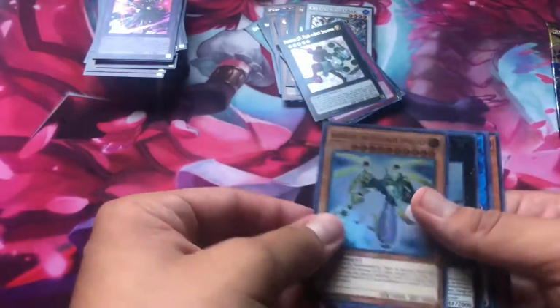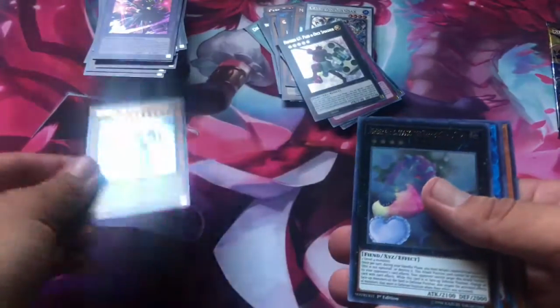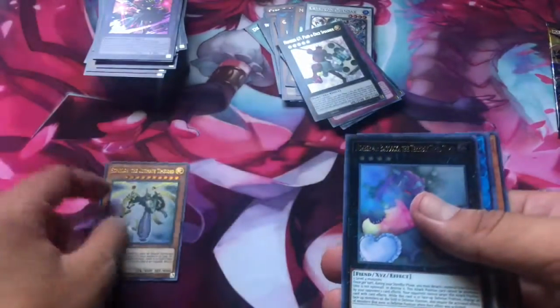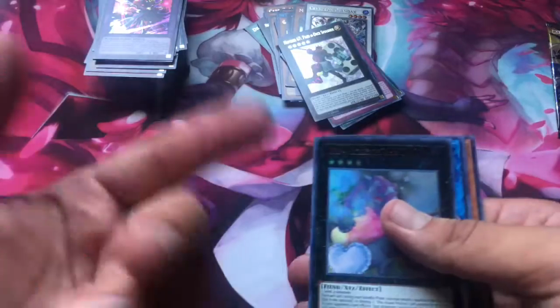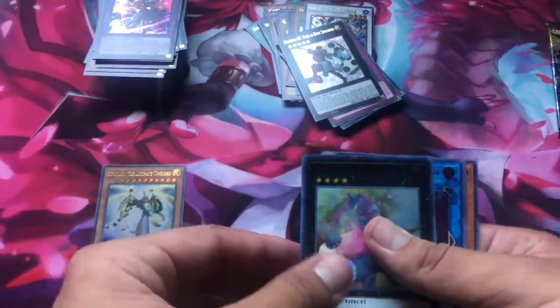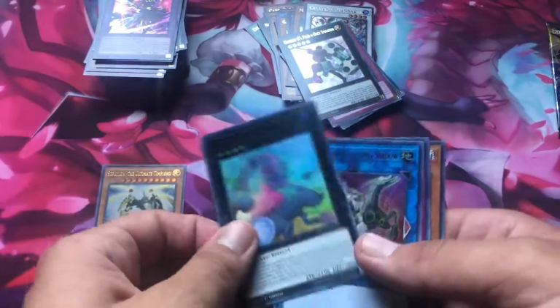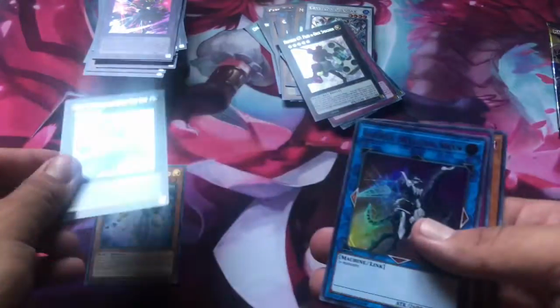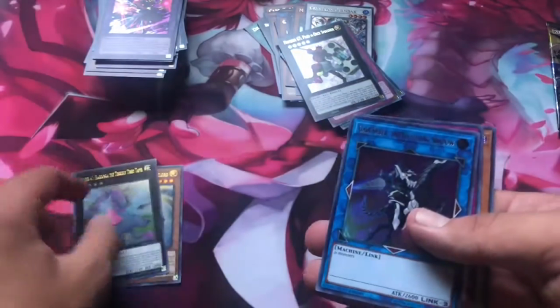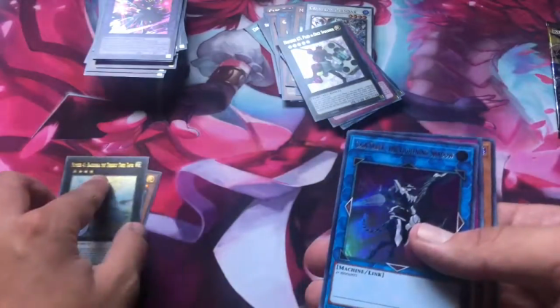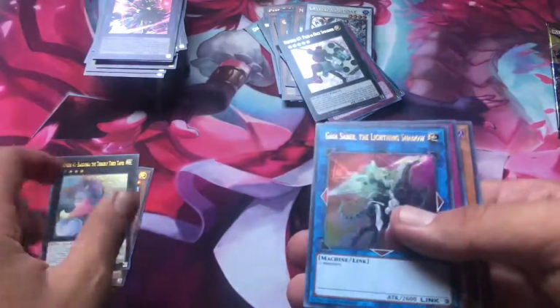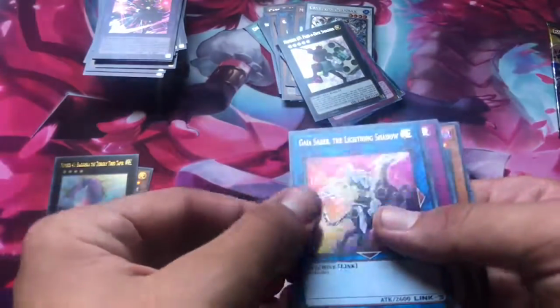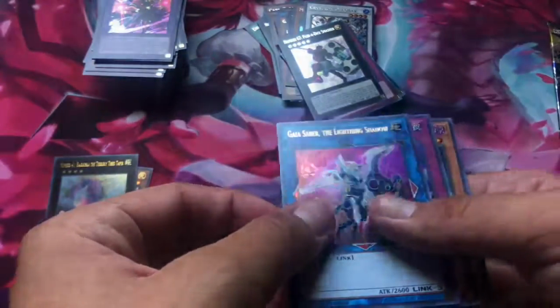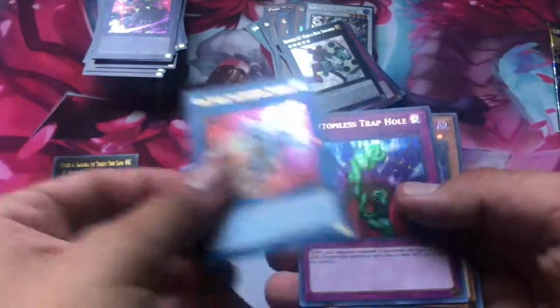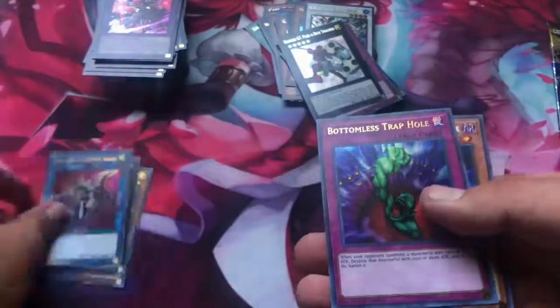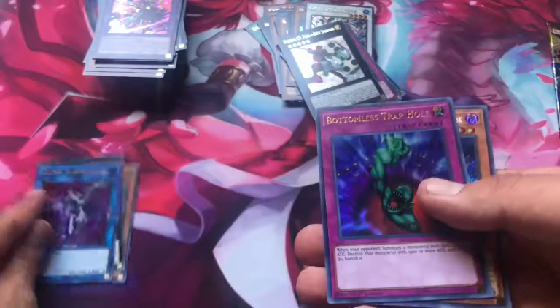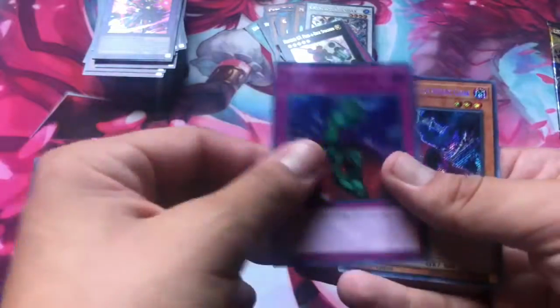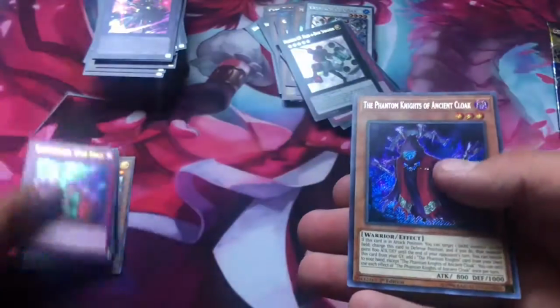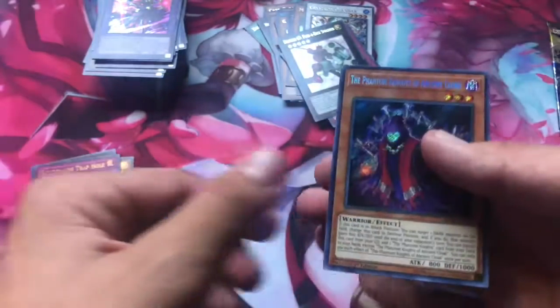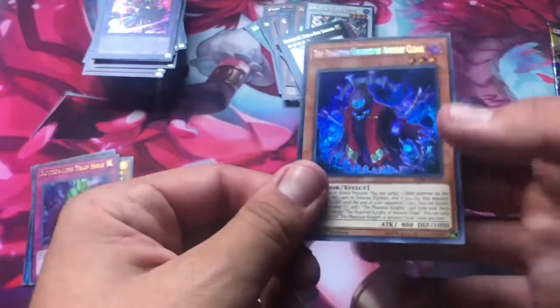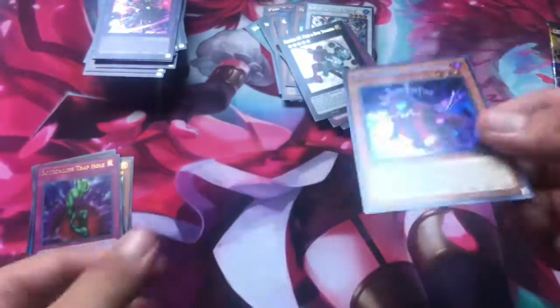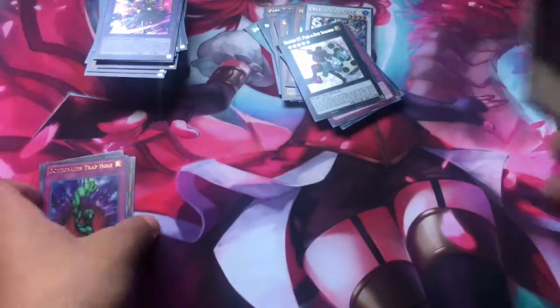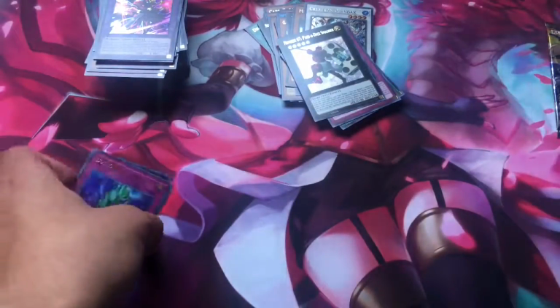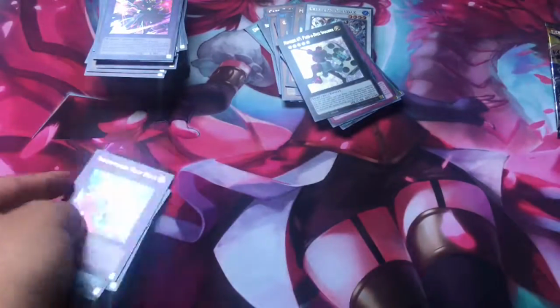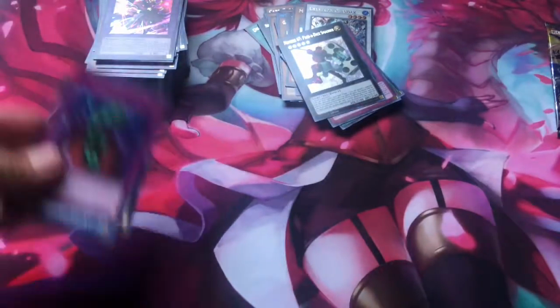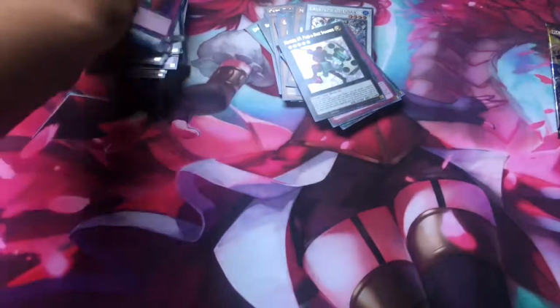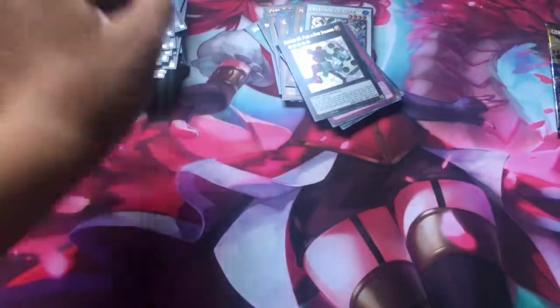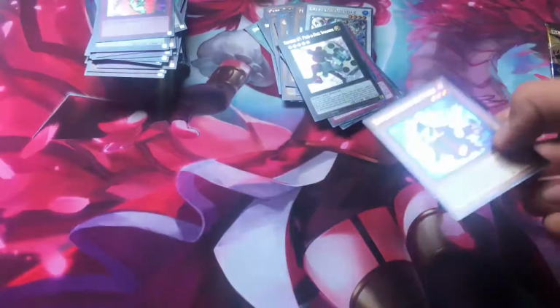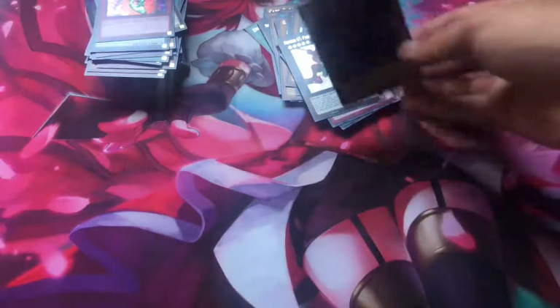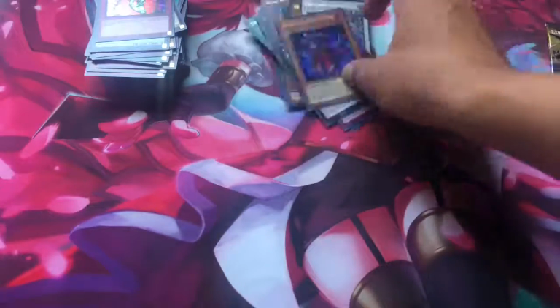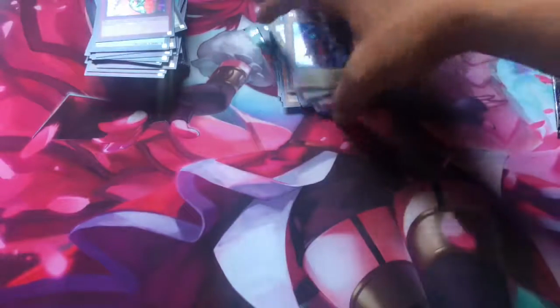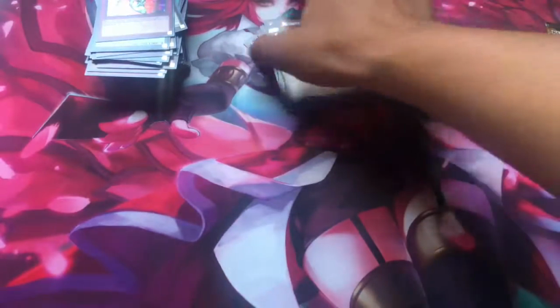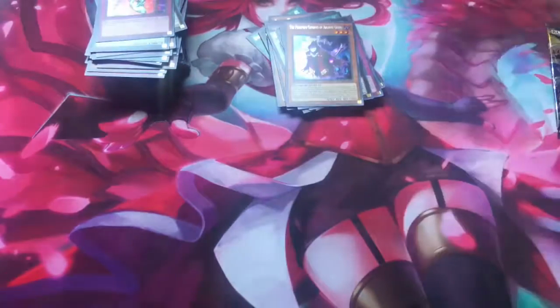More Time Lords. Another Baguska — really cool, can't go wrong with that. Gaia Saber the Lightning Shadow. Bottomless Trap Hole. Phantom Knights of Ancient Cloak — there it is. I don't think we got the Cloak earlier — actually a really good card as well.